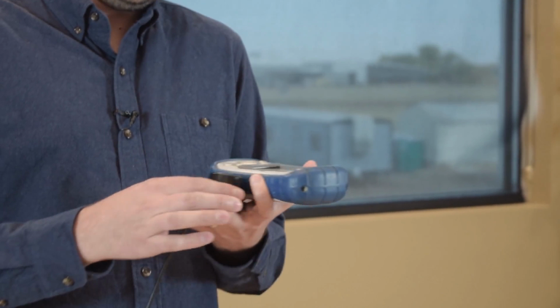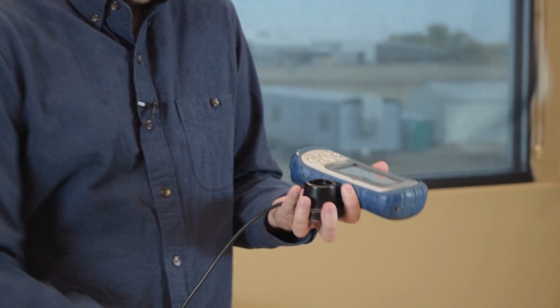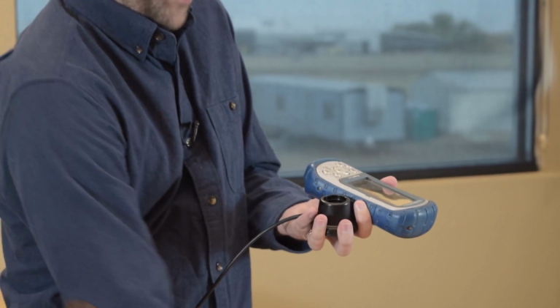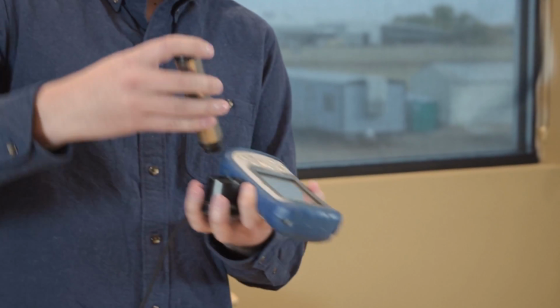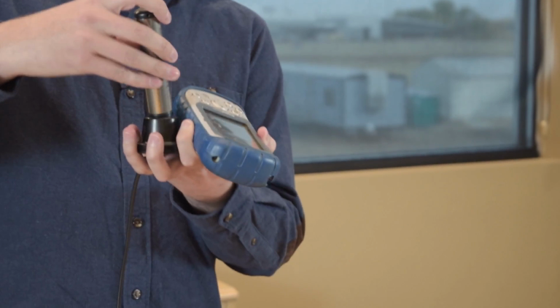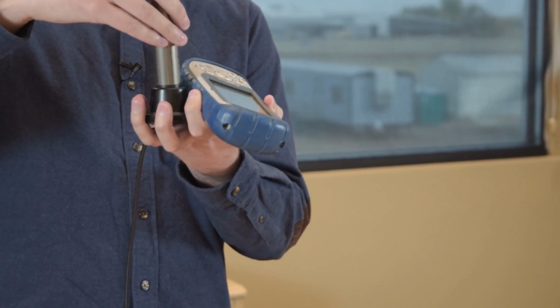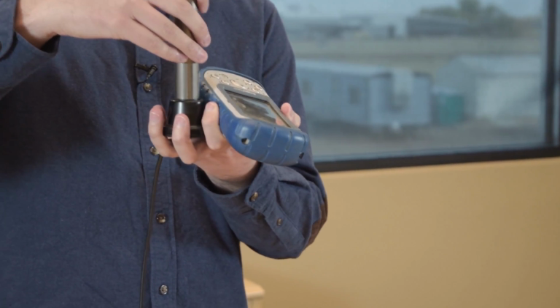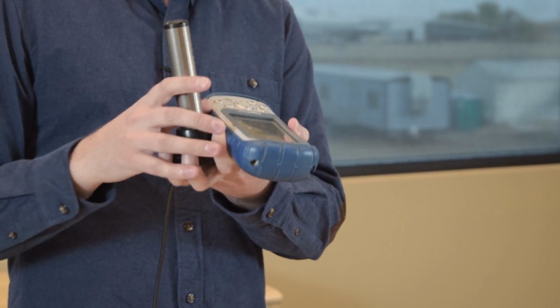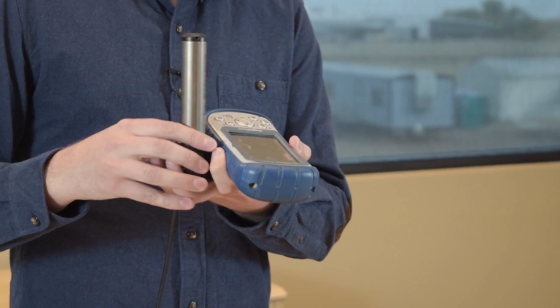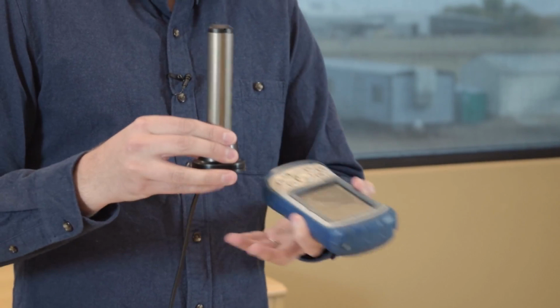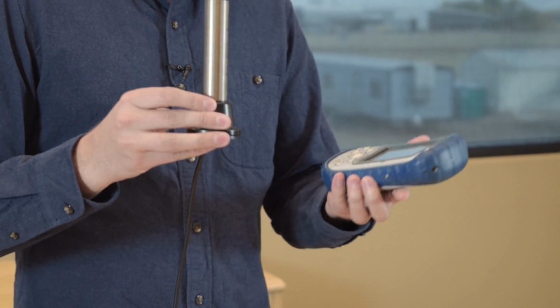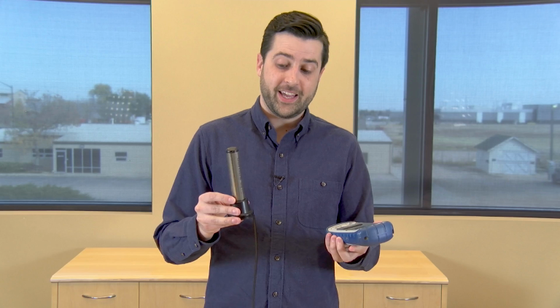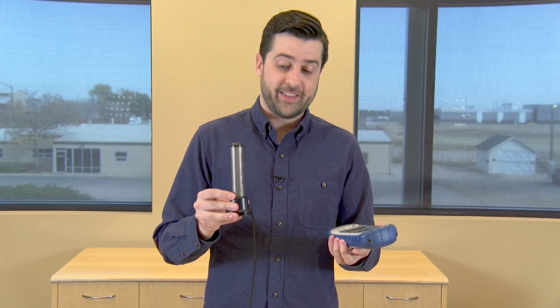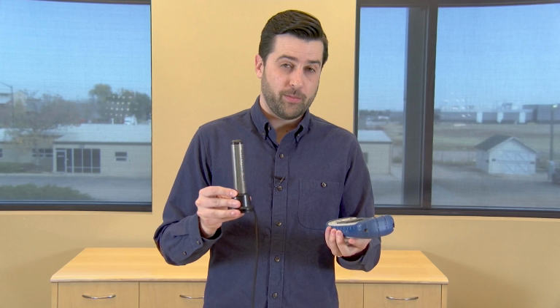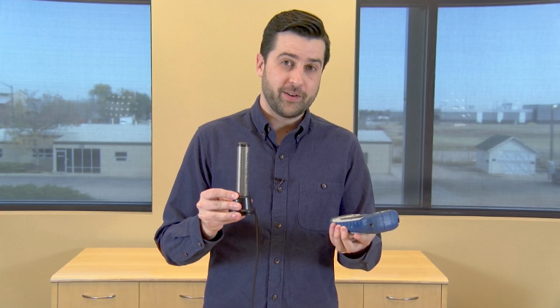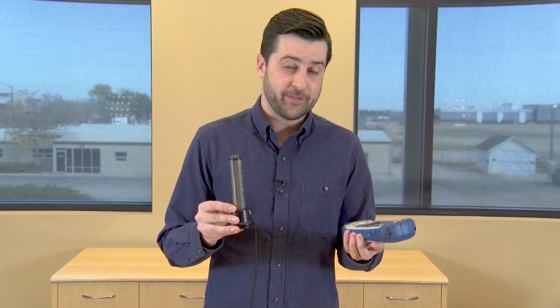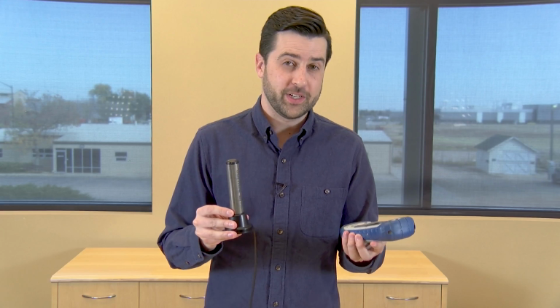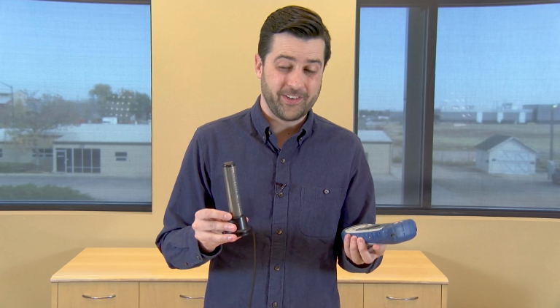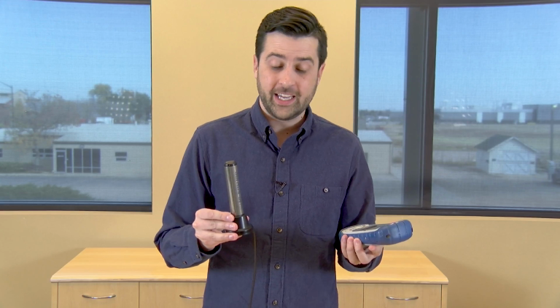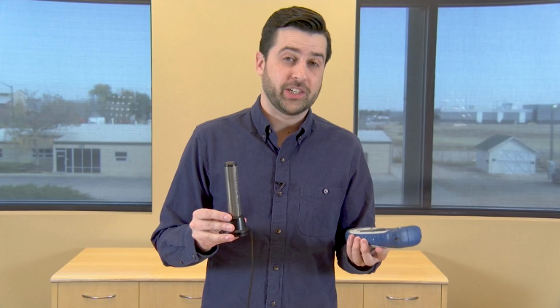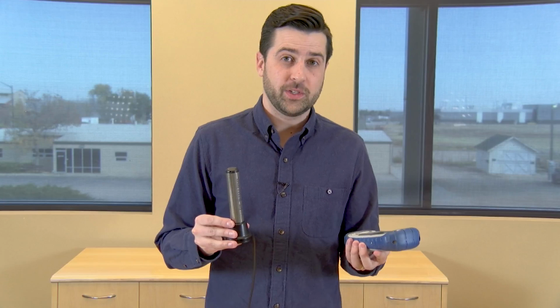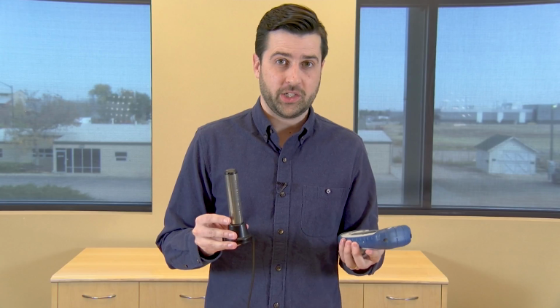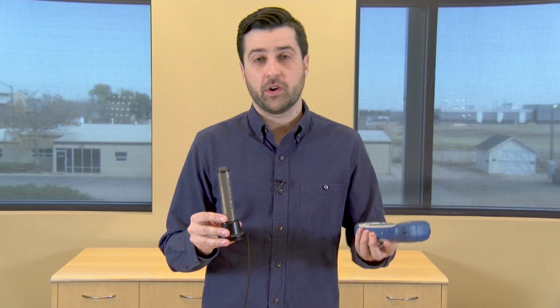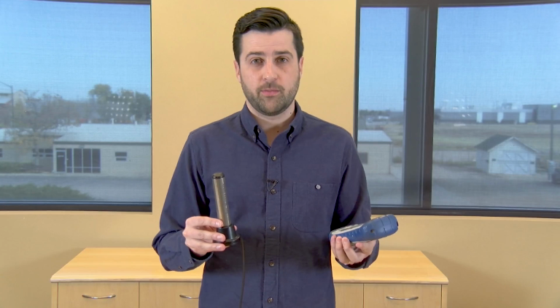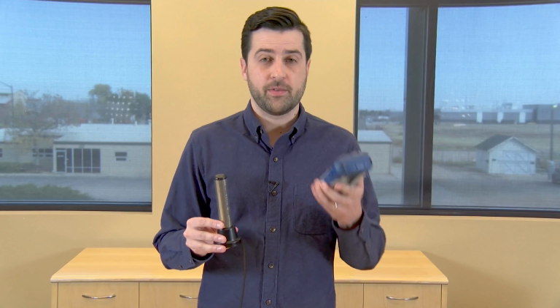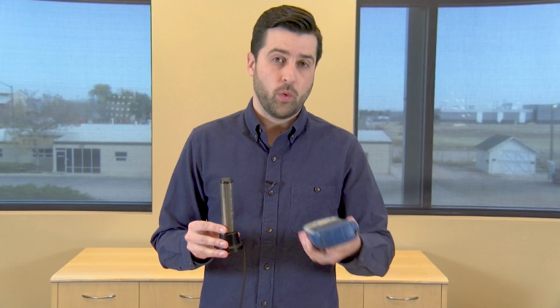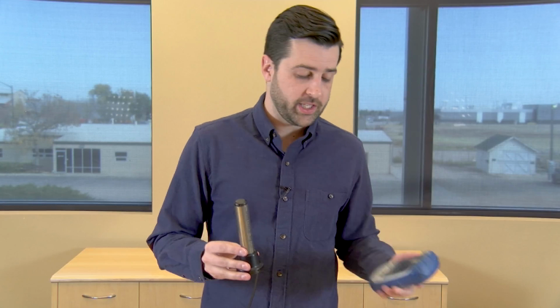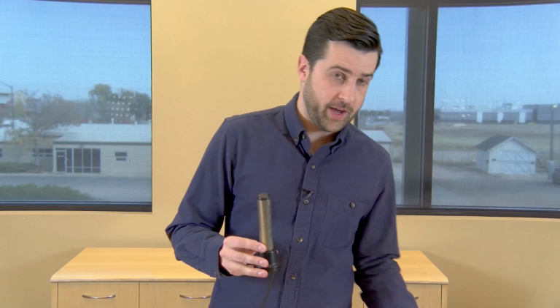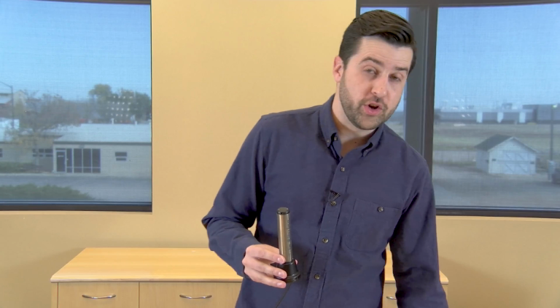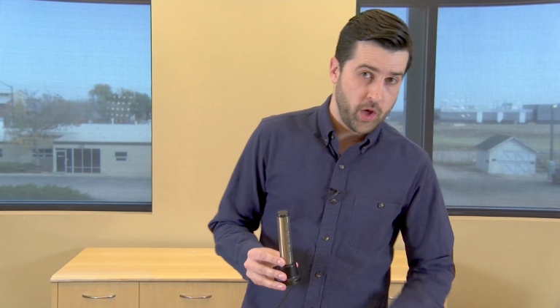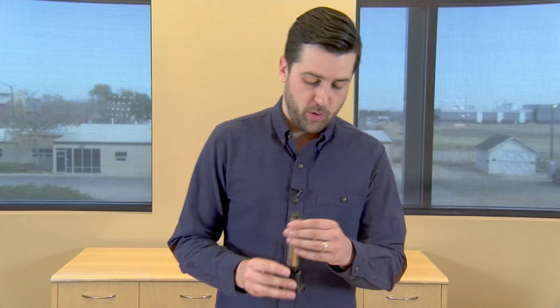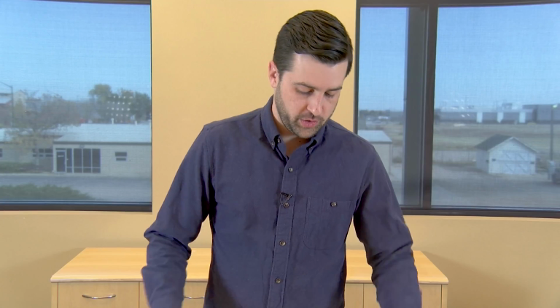I'll just demonstrate — it's a little difficult to keep this steady, and as this wobbles around, if you're using it in the field it can actually lose connection. We've heard this a number of times and we're addressing it today with our new mobile solution.